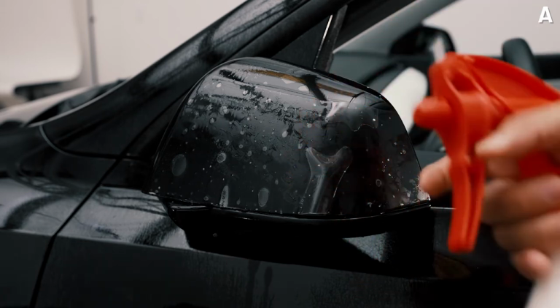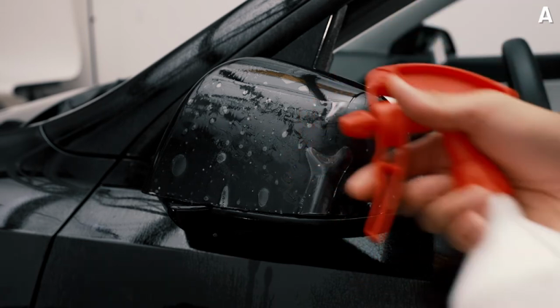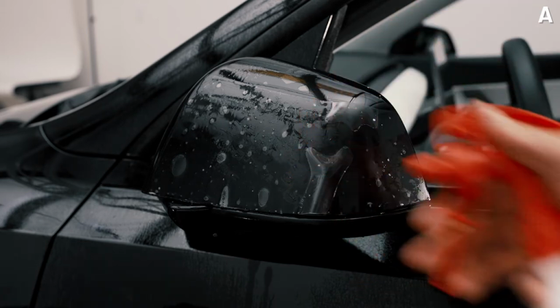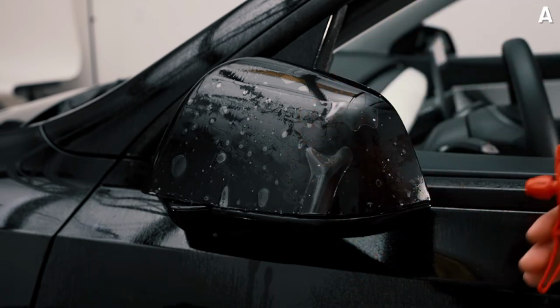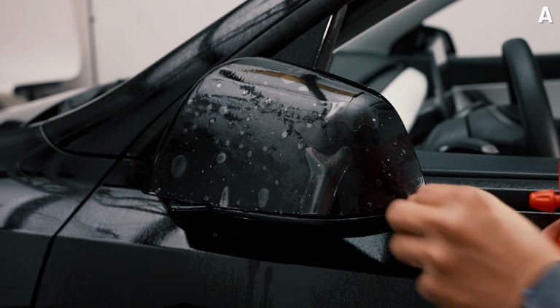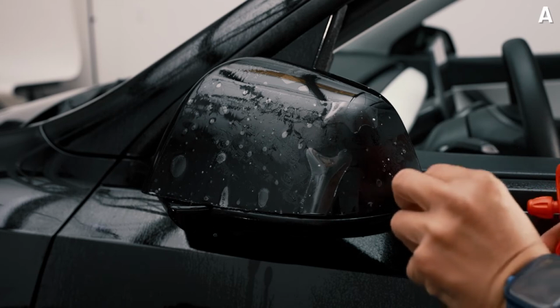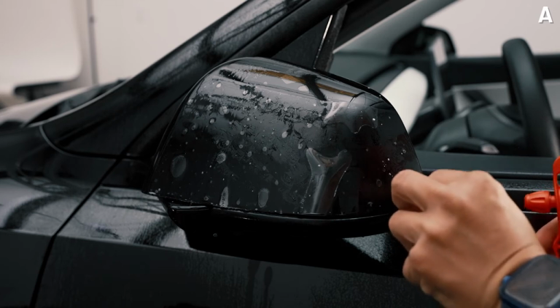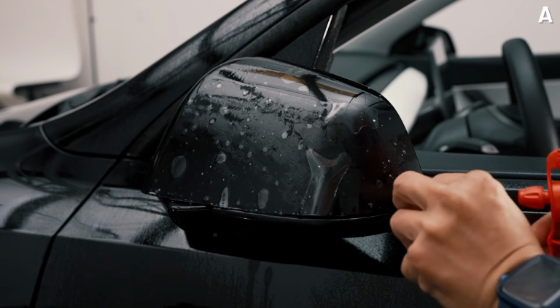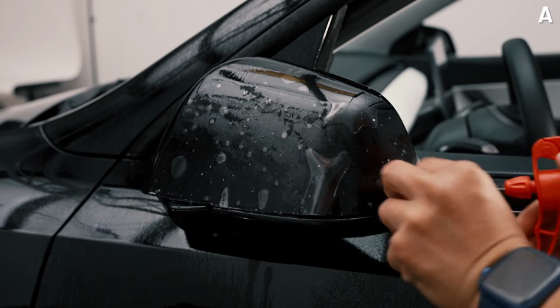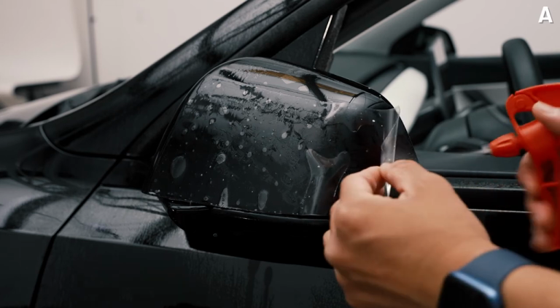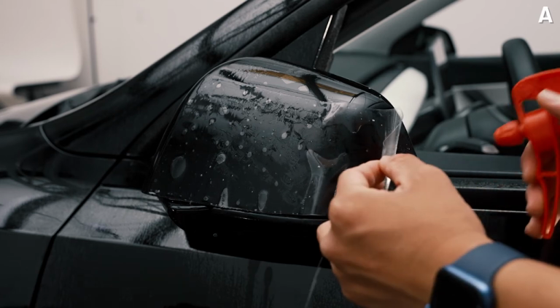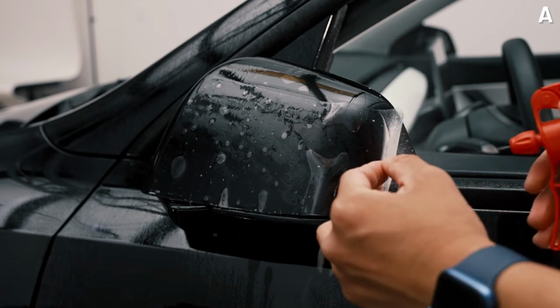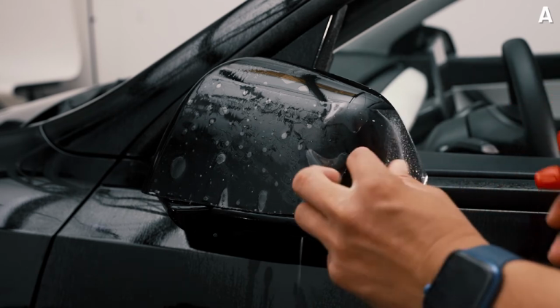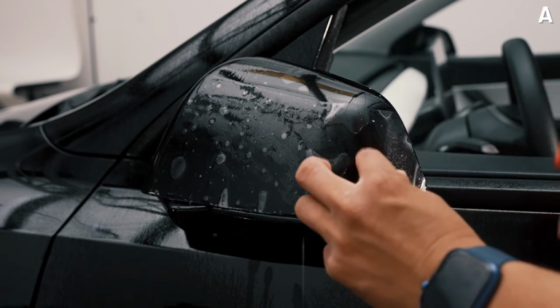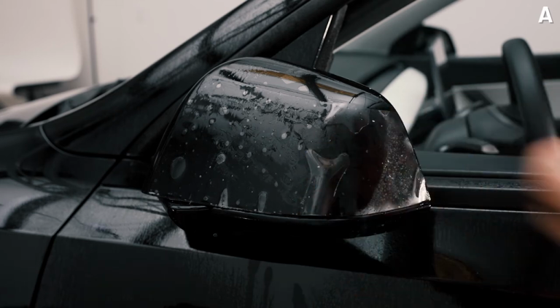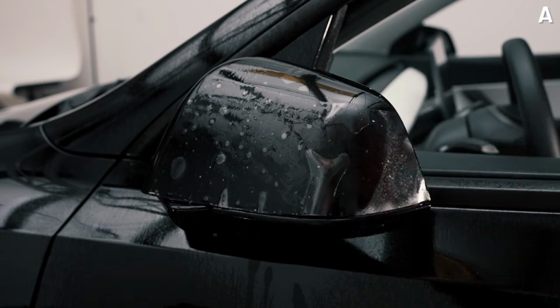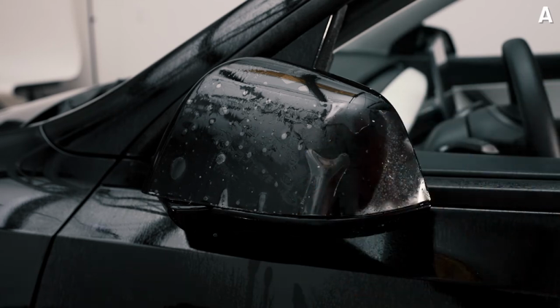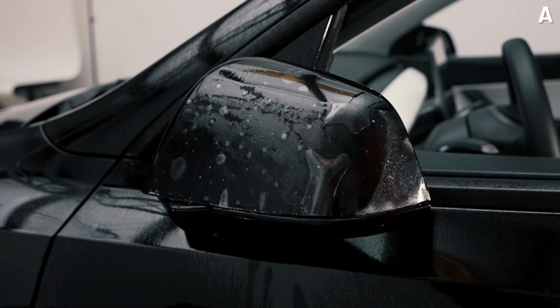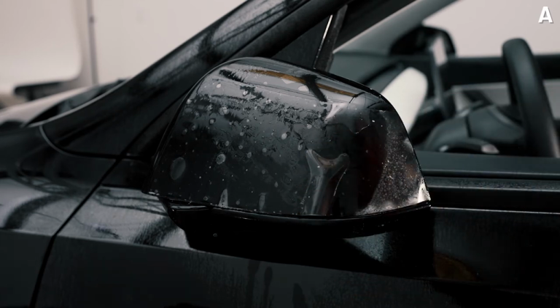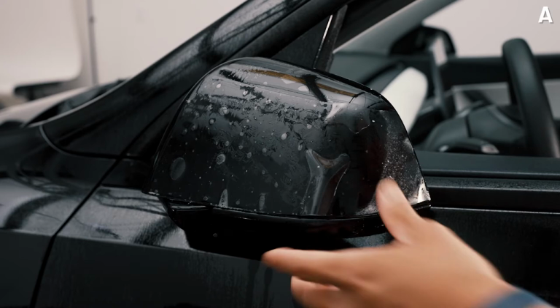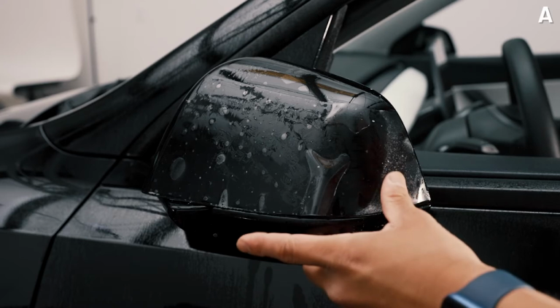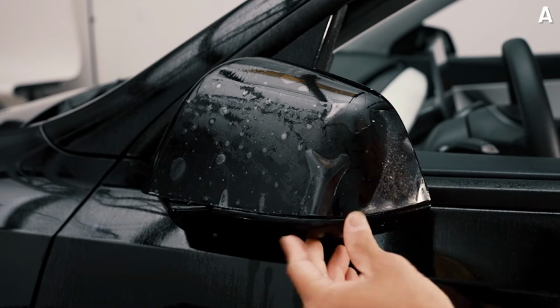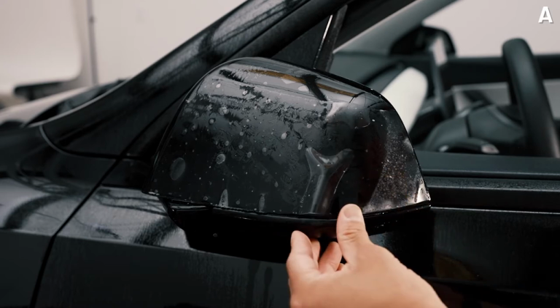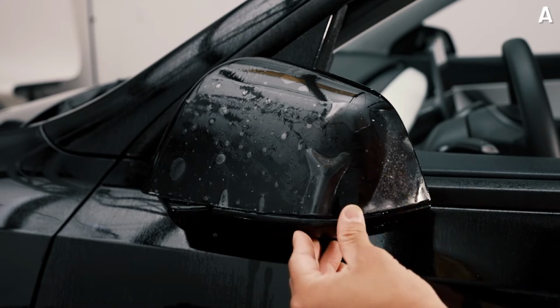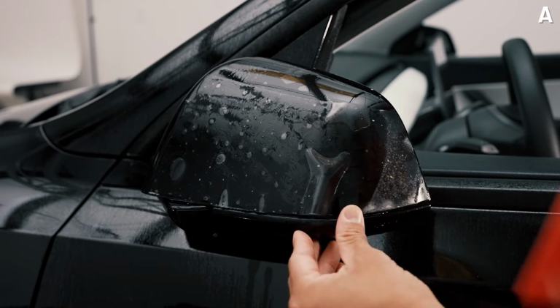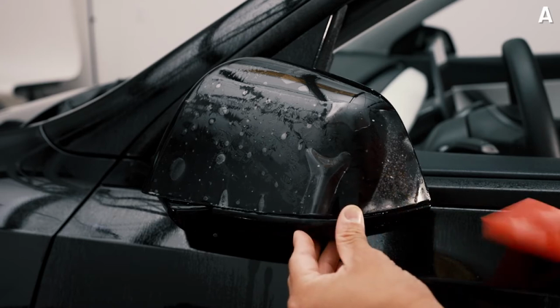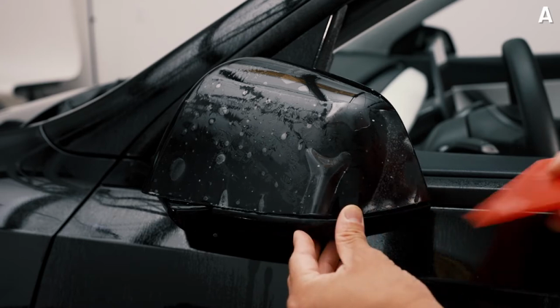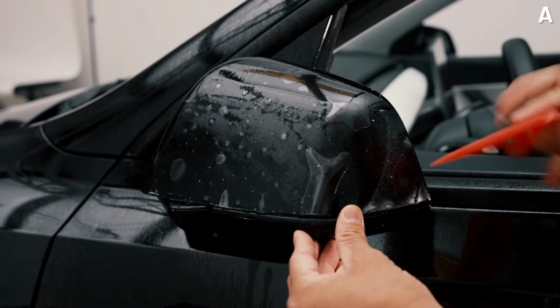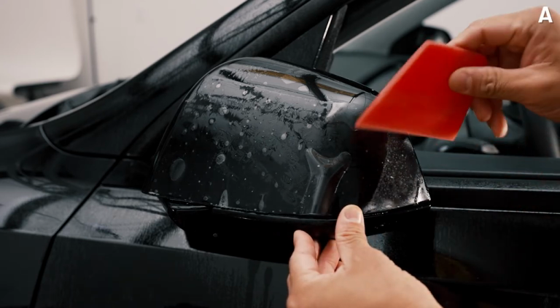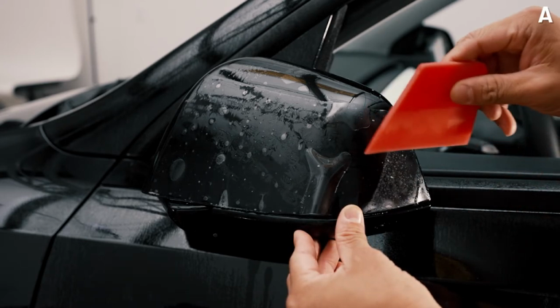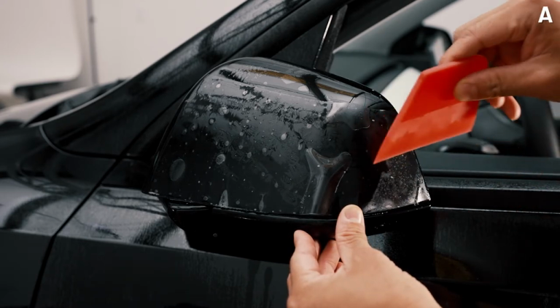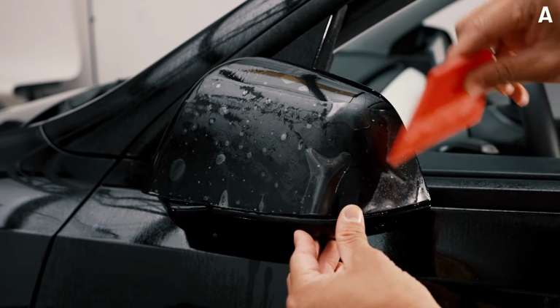Grab your tack solution and peel back just a little bit, spray some tack solution, and put it back down. It can get a little misaligned, so just make sure you align it back to where it was.